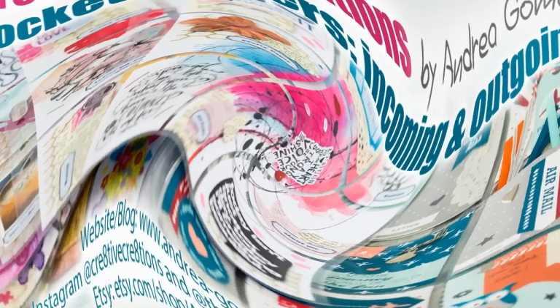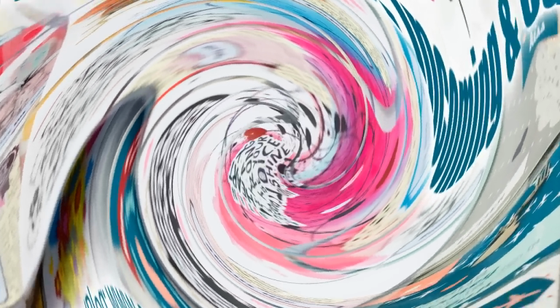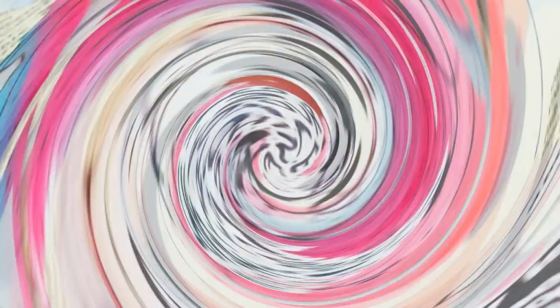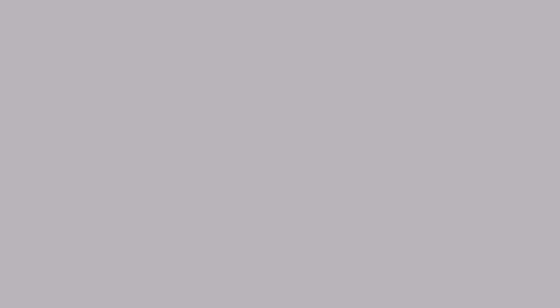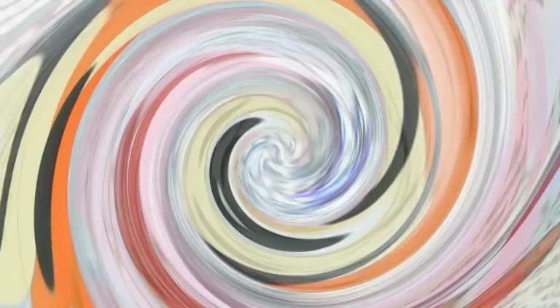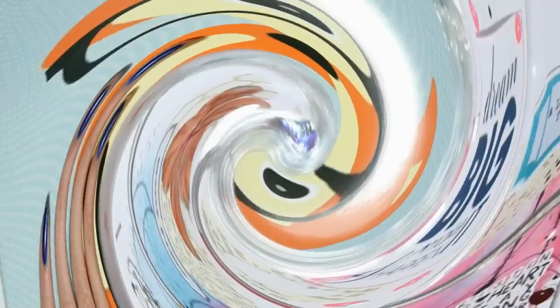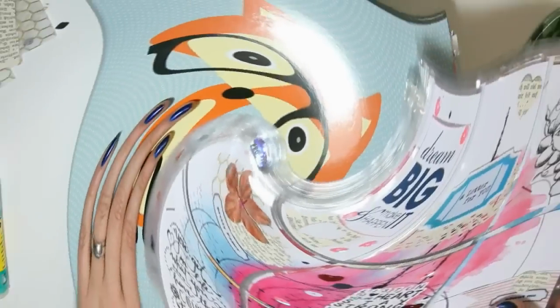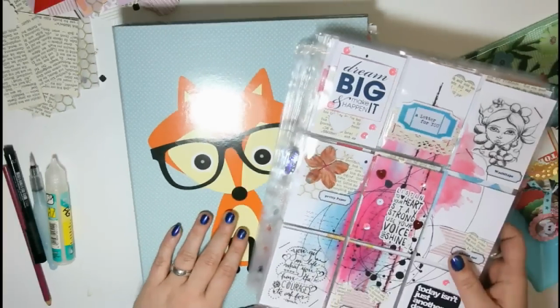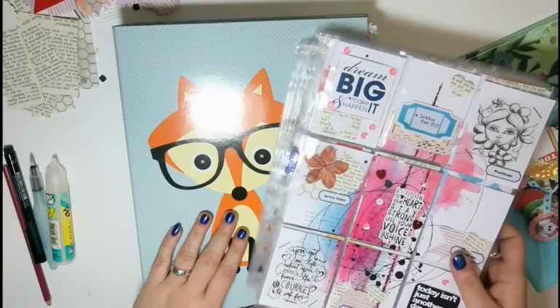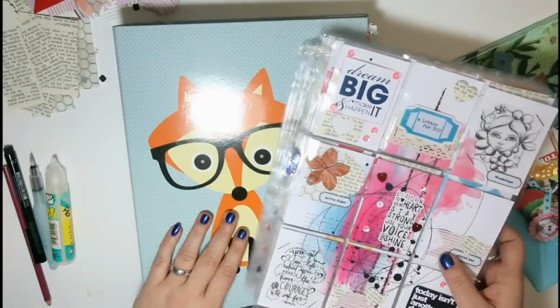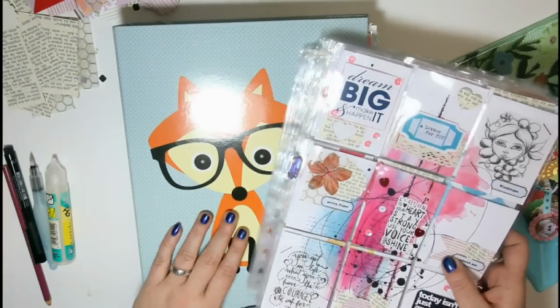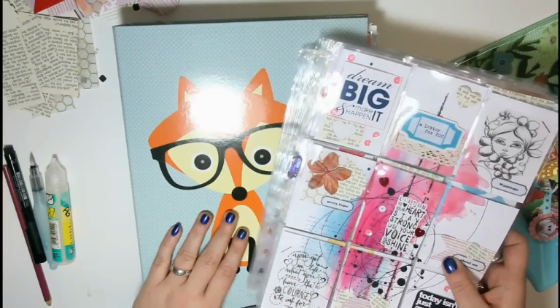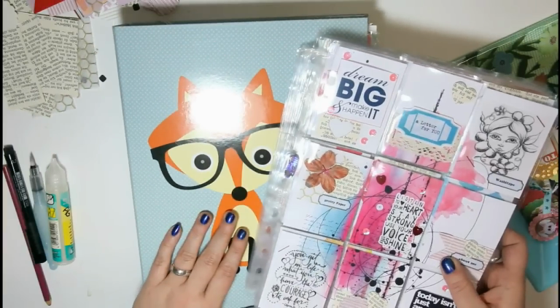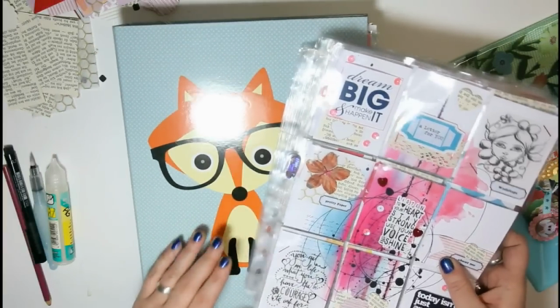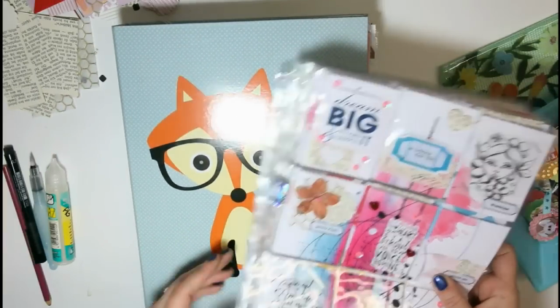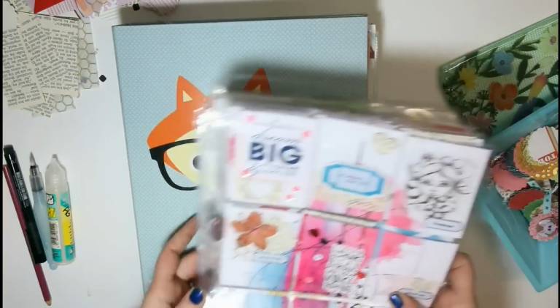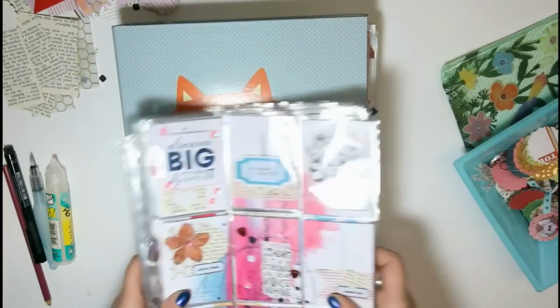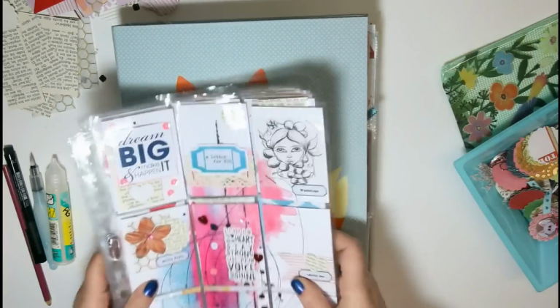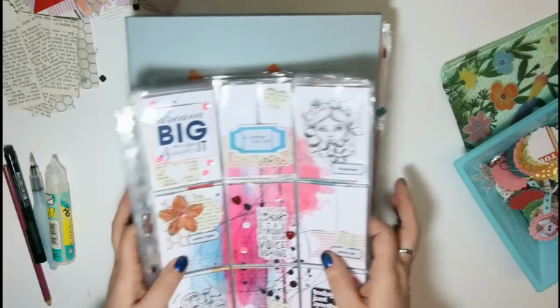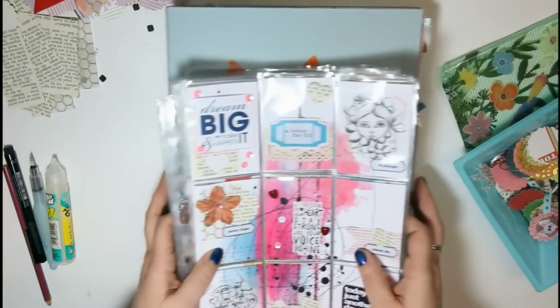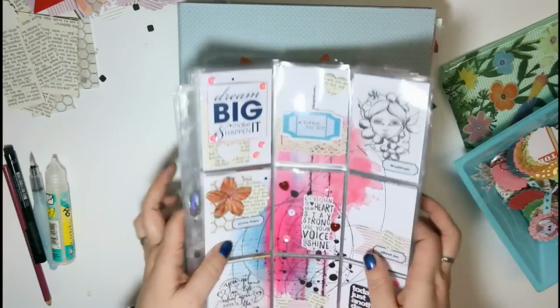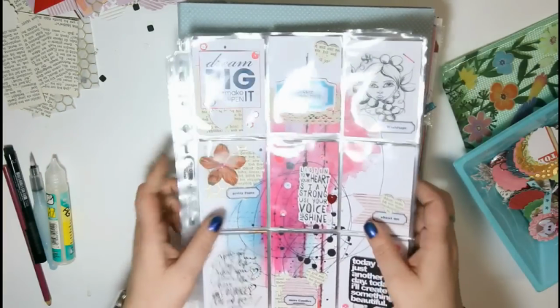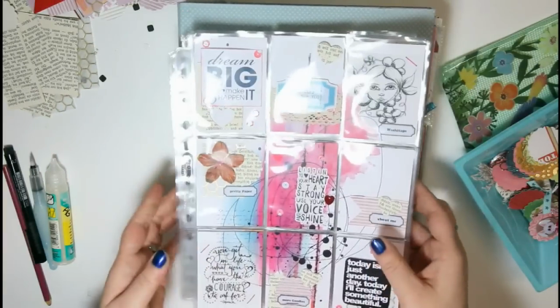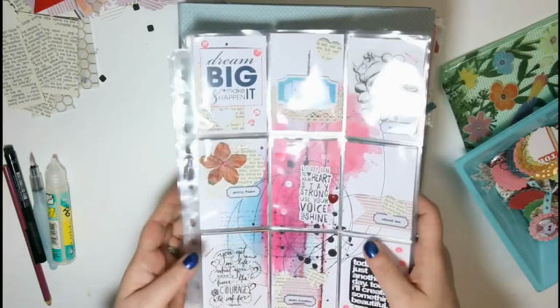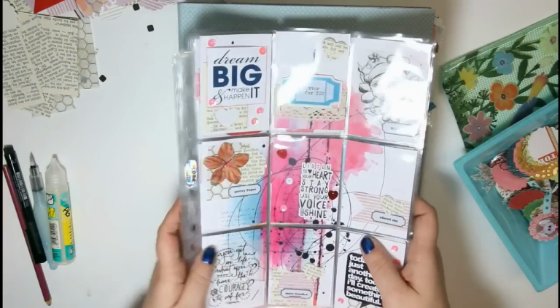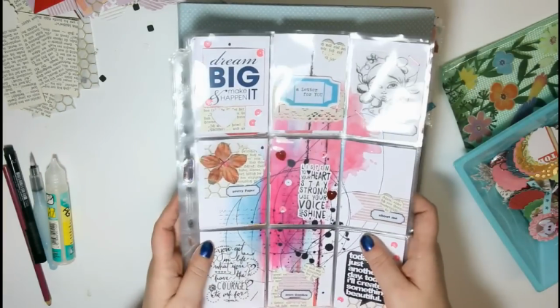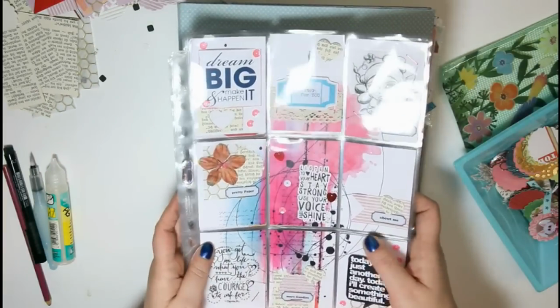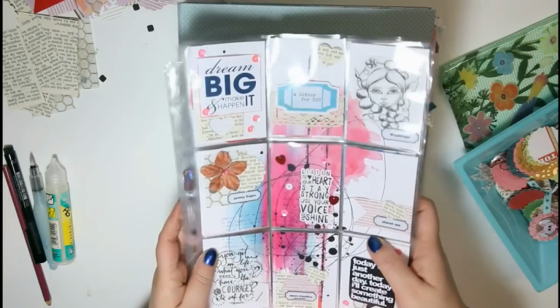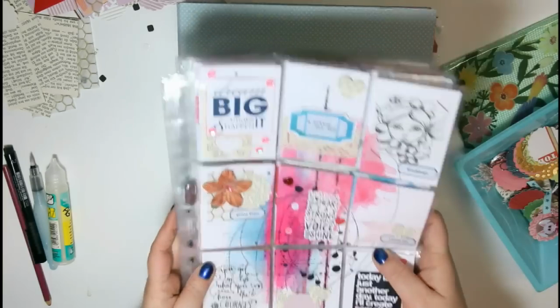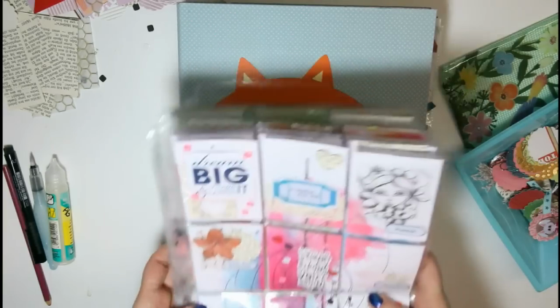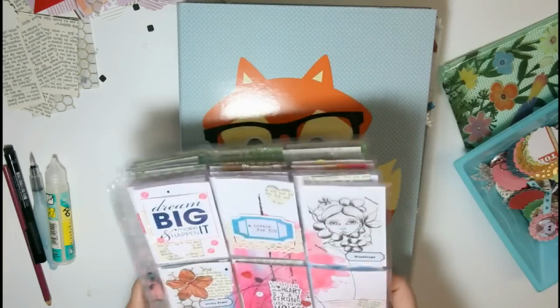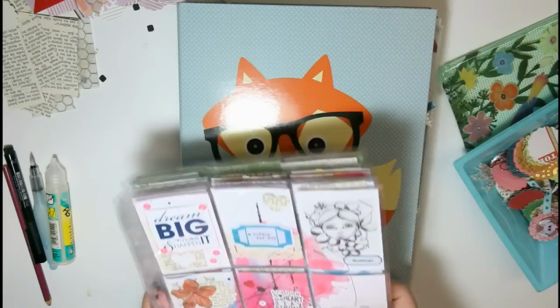Hi there, it's me Andrea. Today I wanted to show you some more pocket letters.